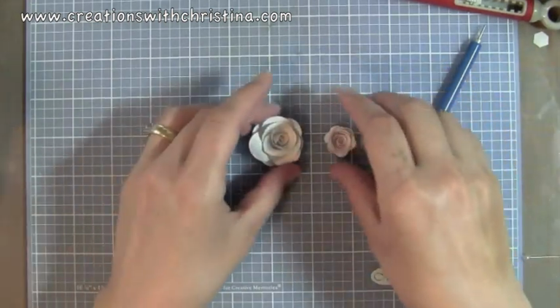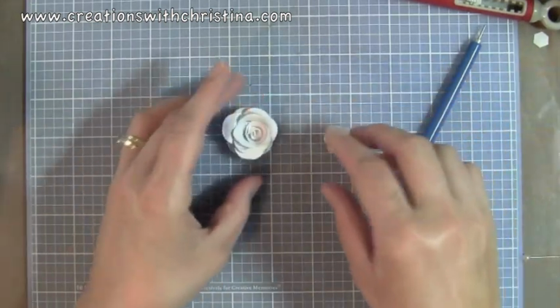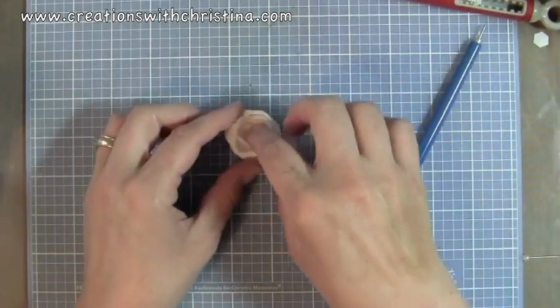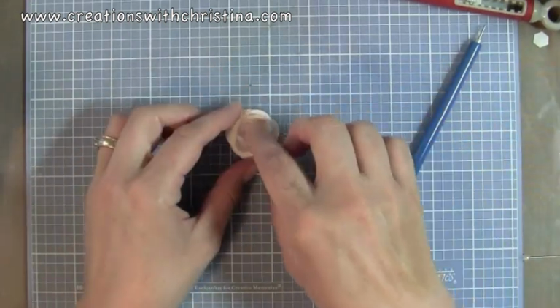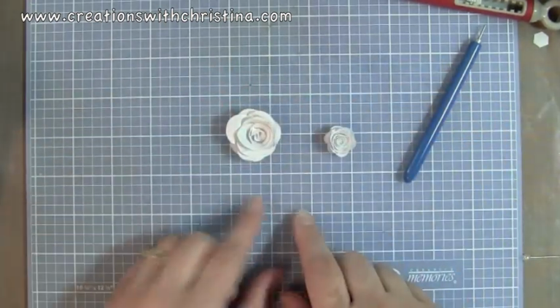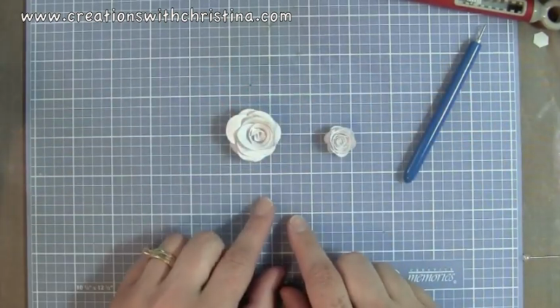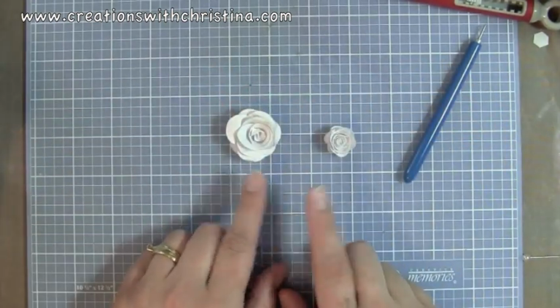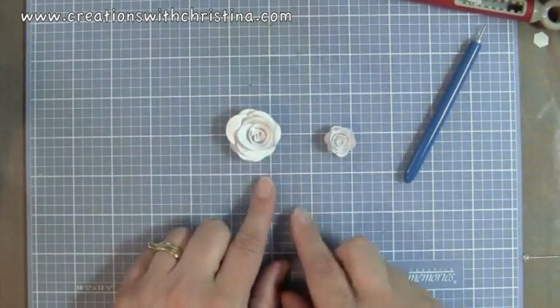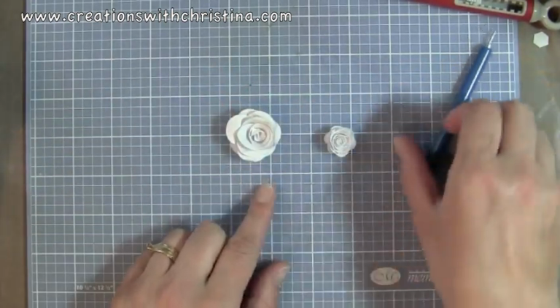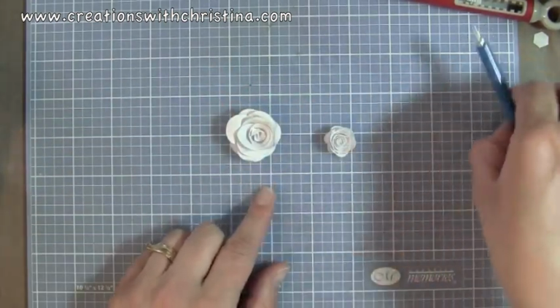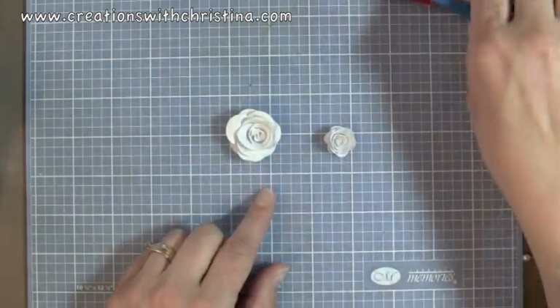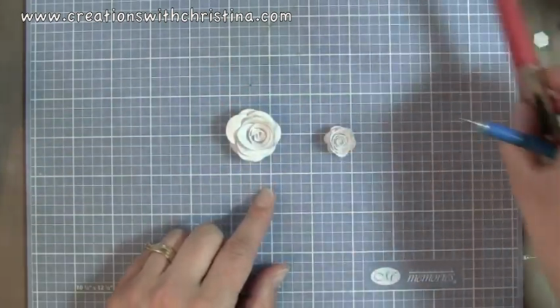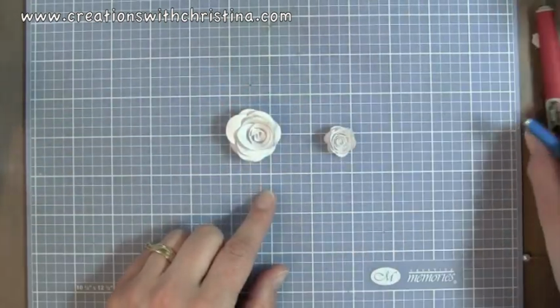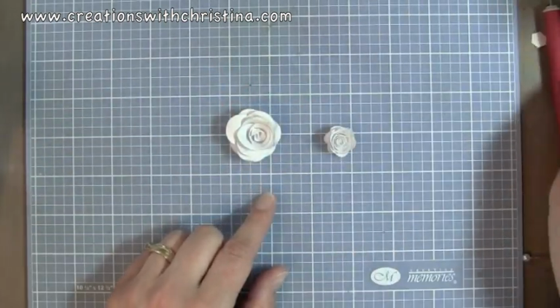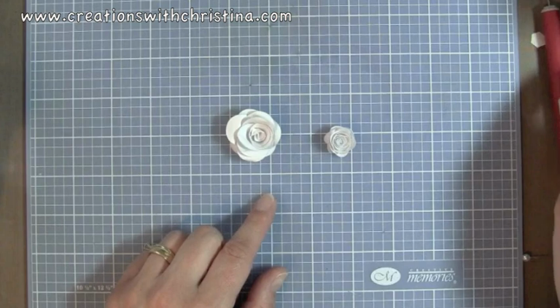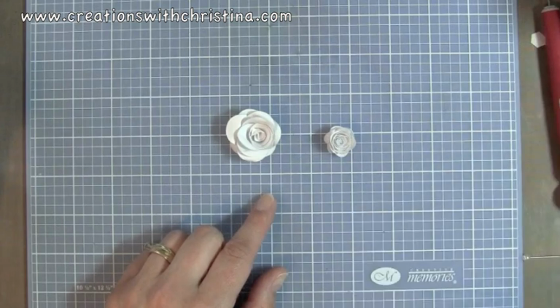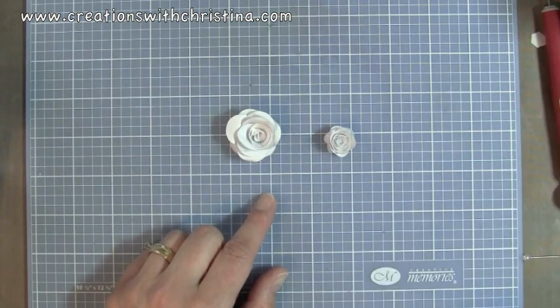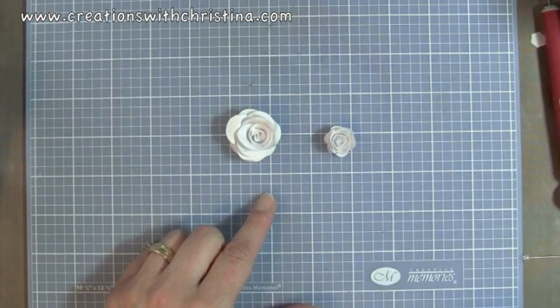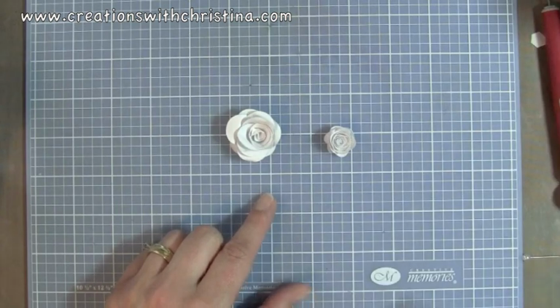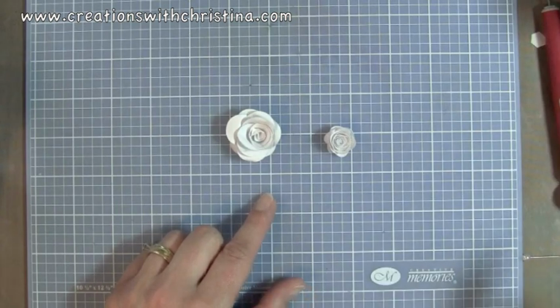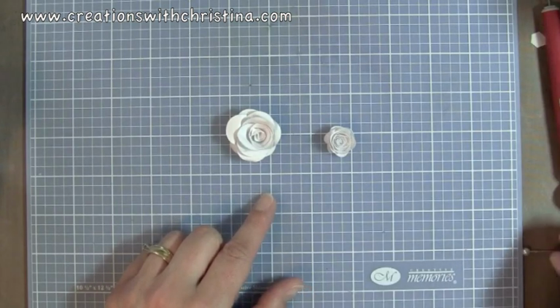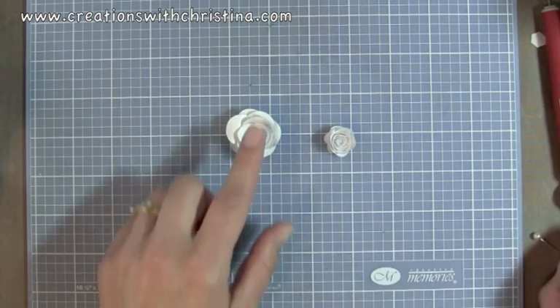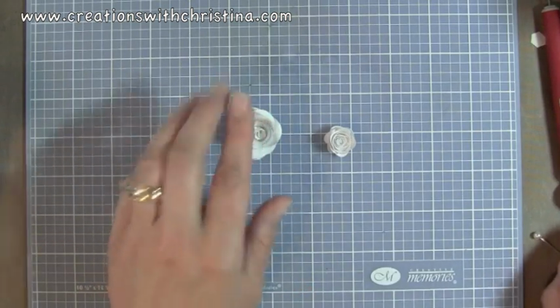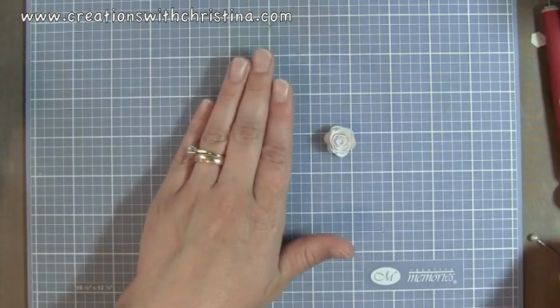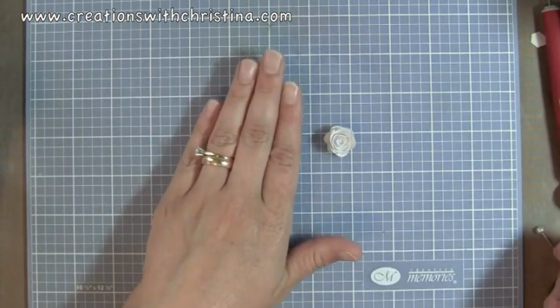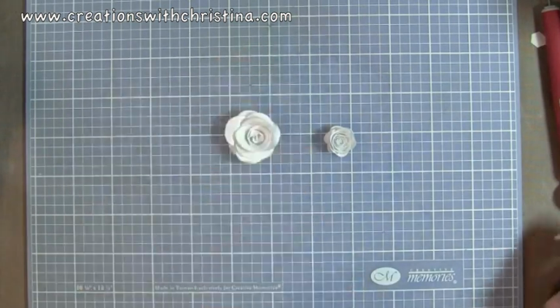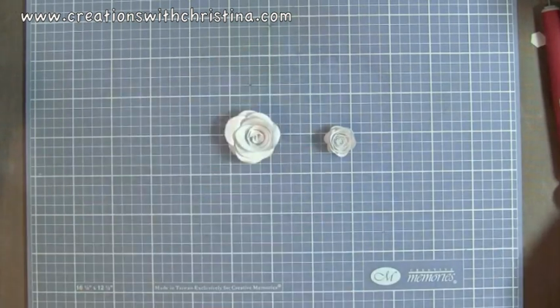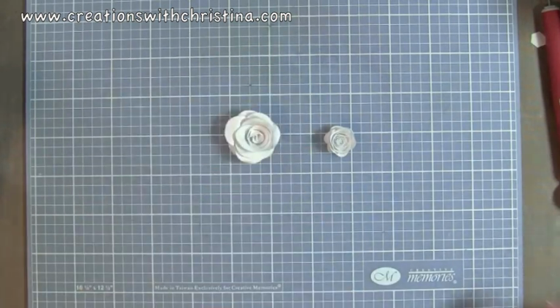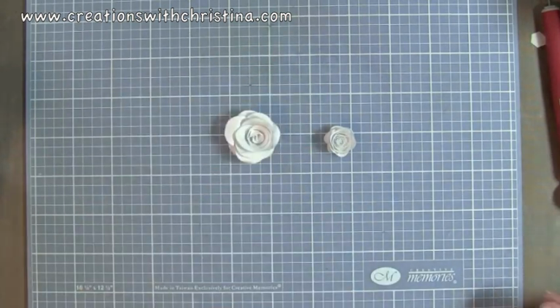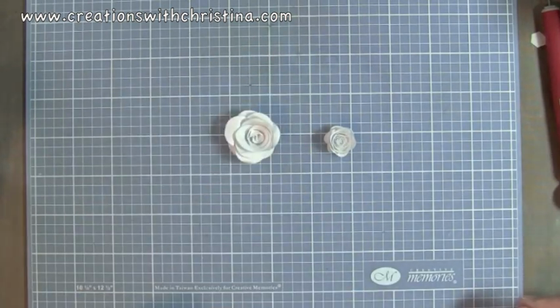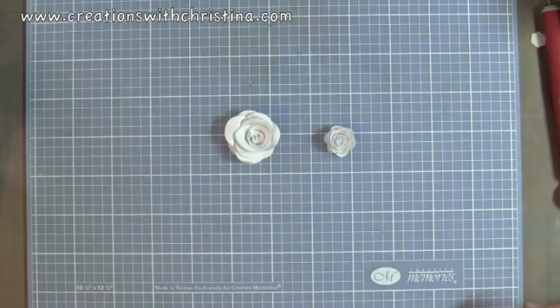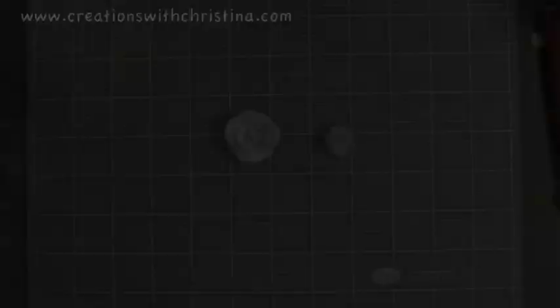That was just a quick tutorial on how to use the Sizzix 3D flower die. You can head on over to my website to find a couple of links at different places you can order this. Thanks for watching. See you next time. Bye.